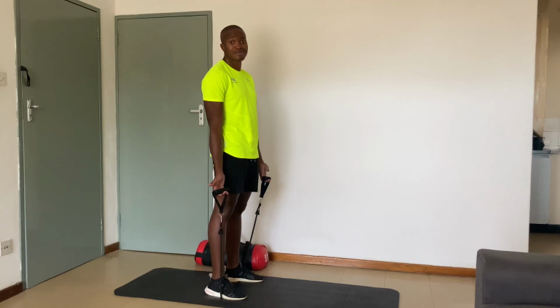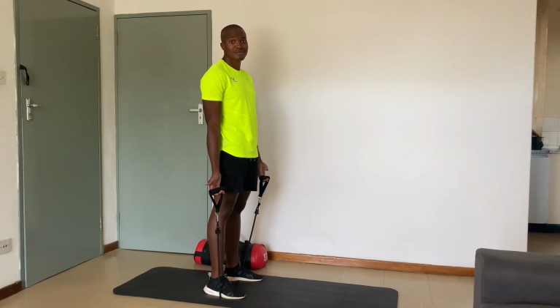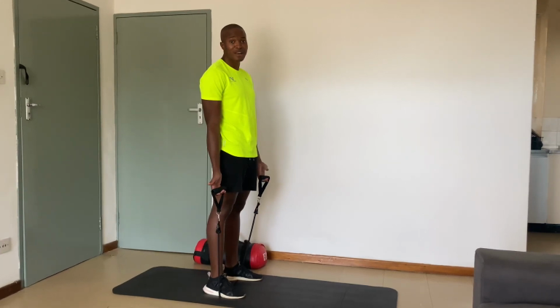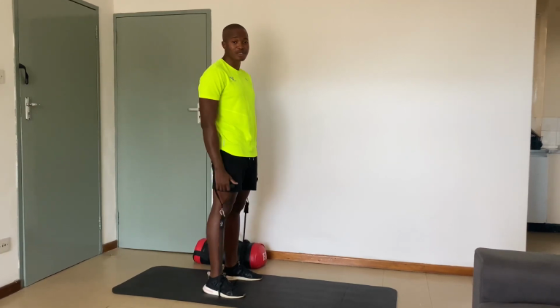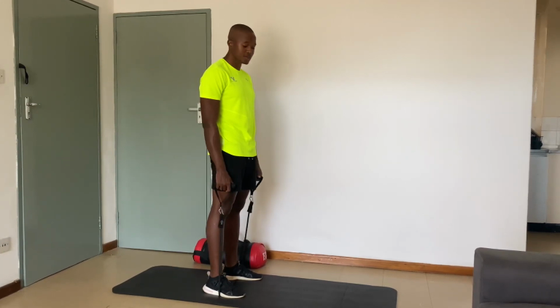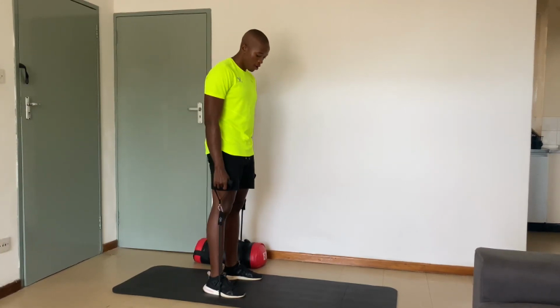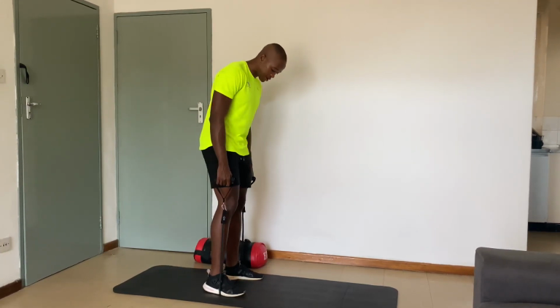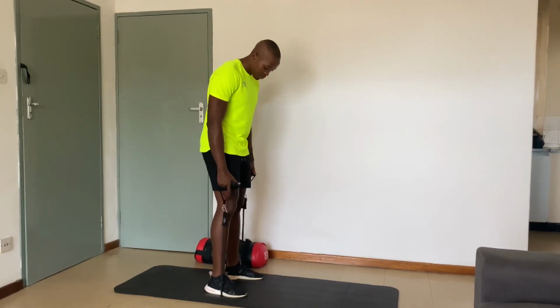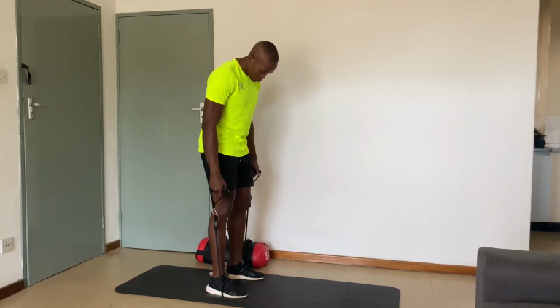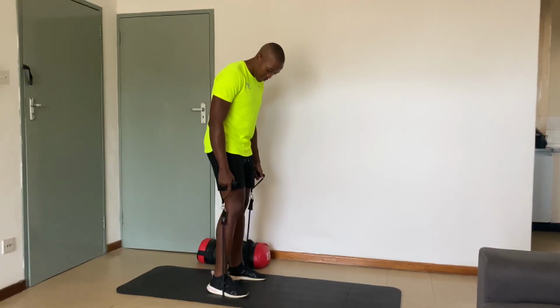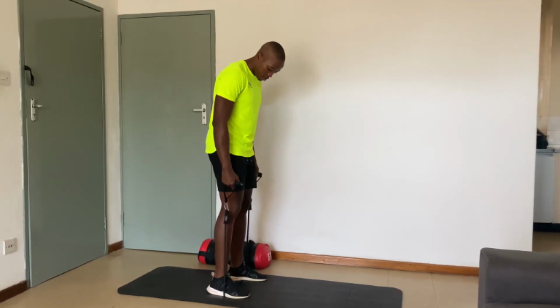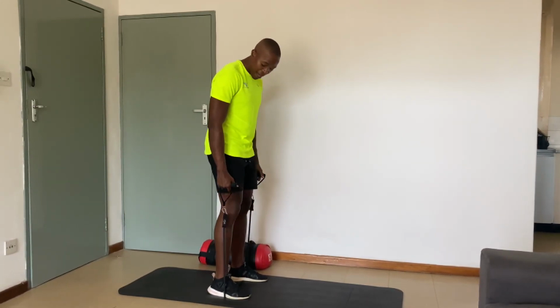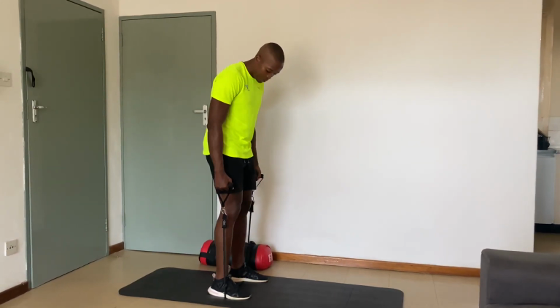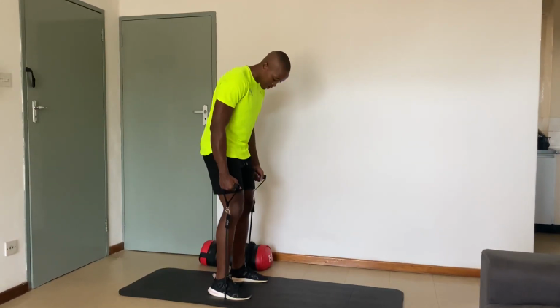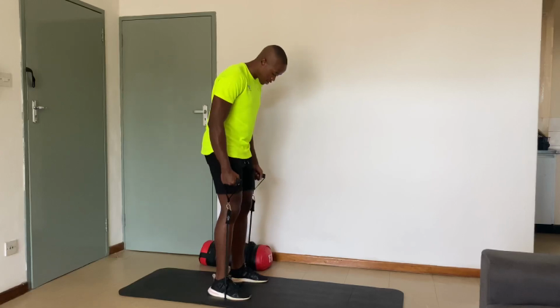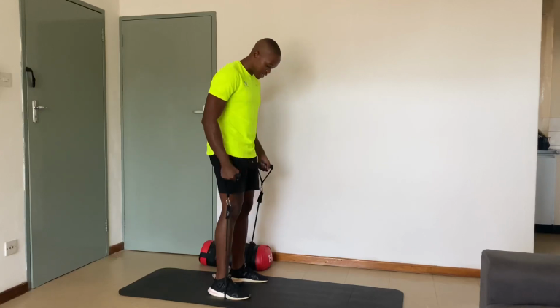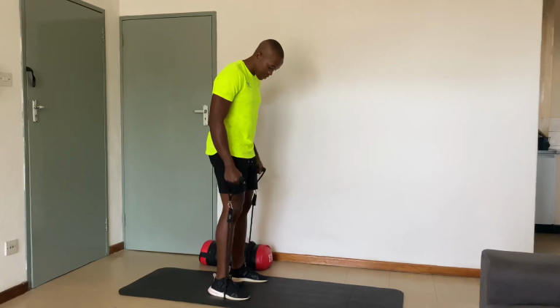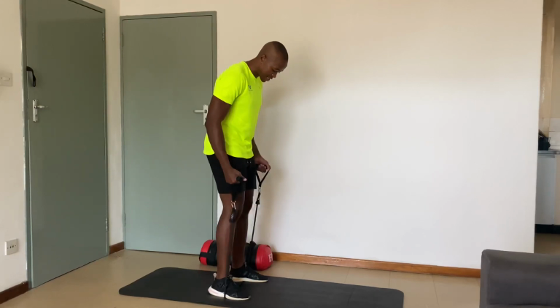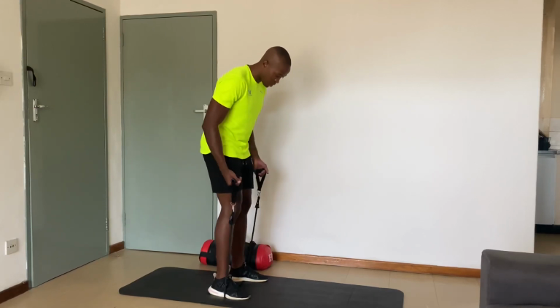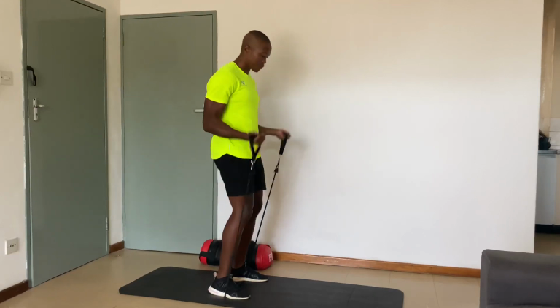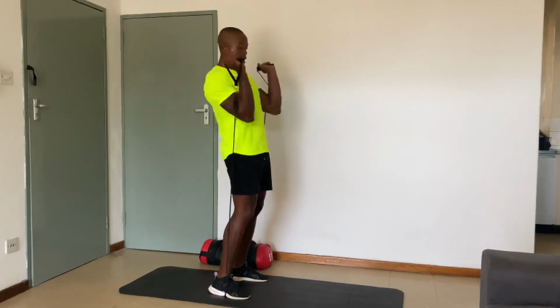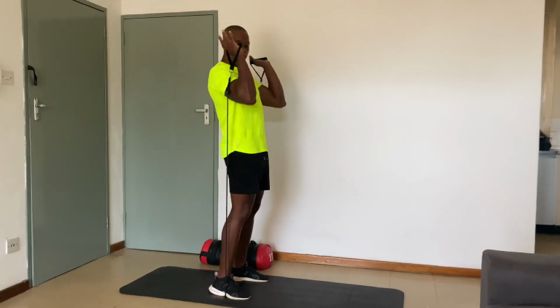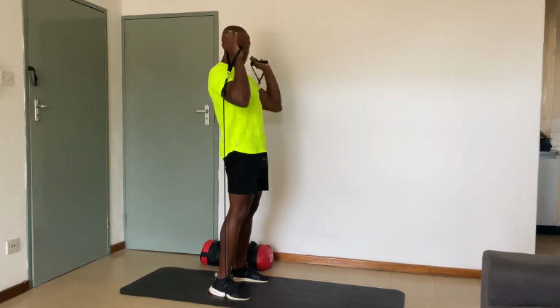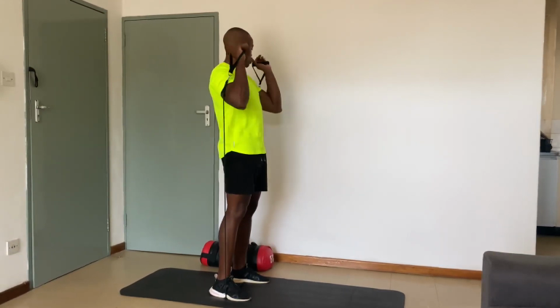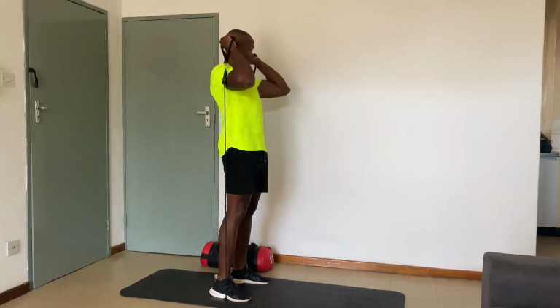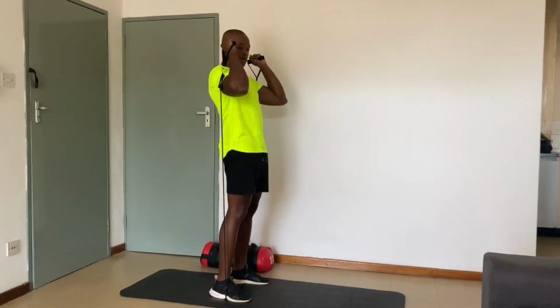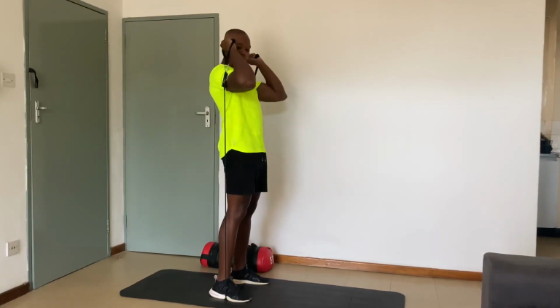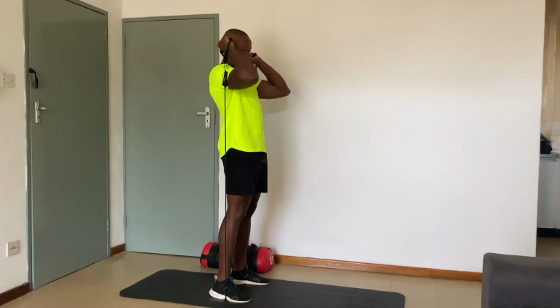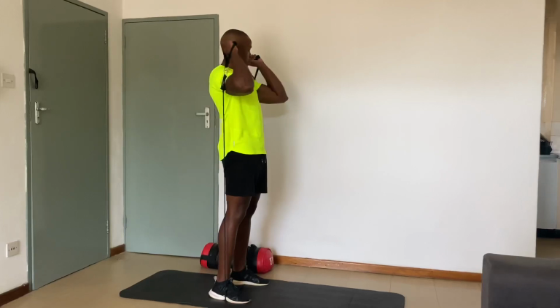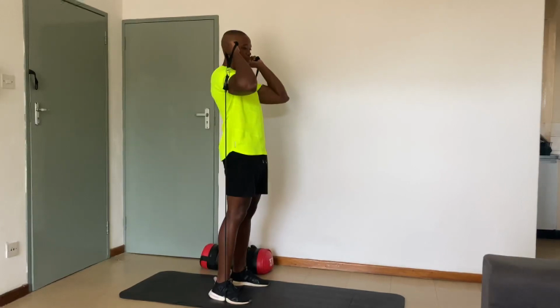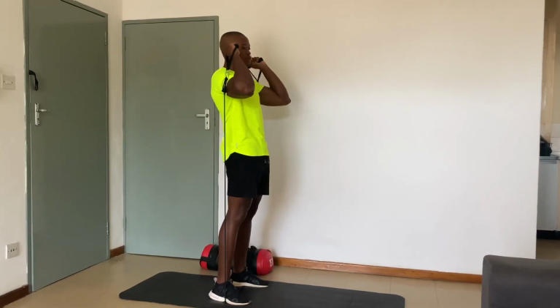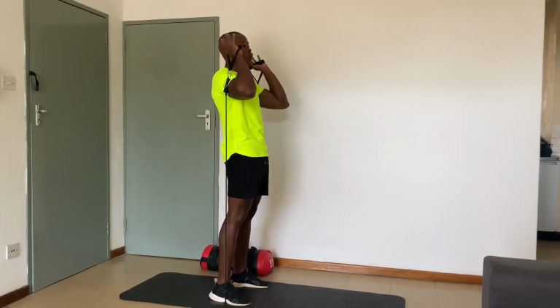Band thrusters. Alright, so feet on the band, make sure there's good tension — equal tension as well. Bring the bands up to your shoulders, keep your elbows up, brace your core.